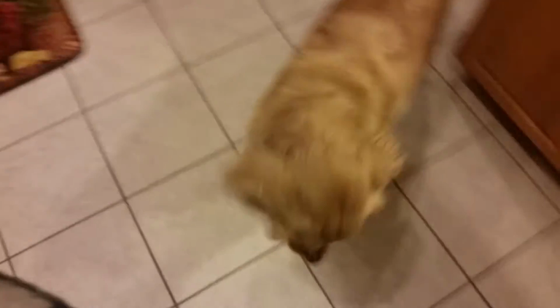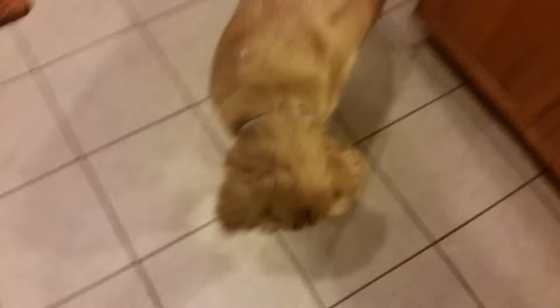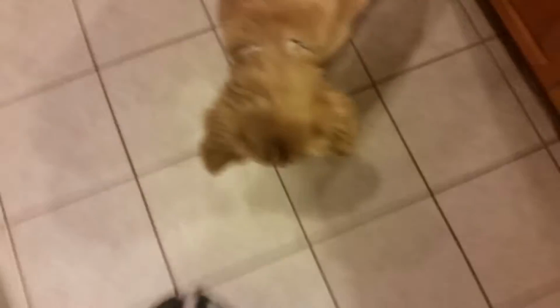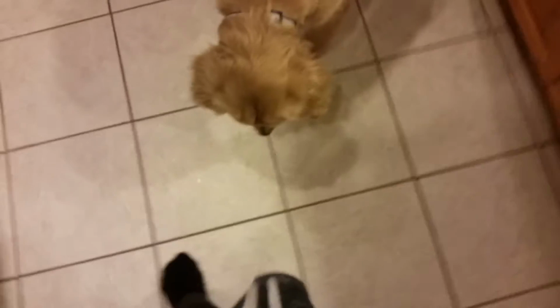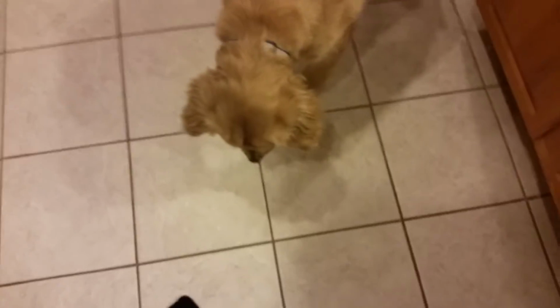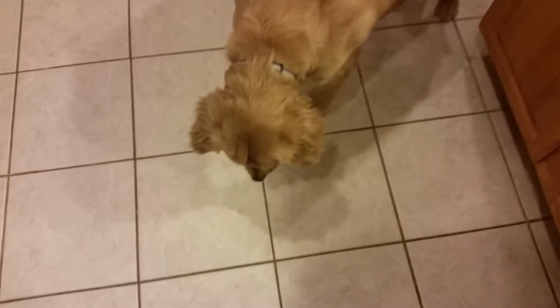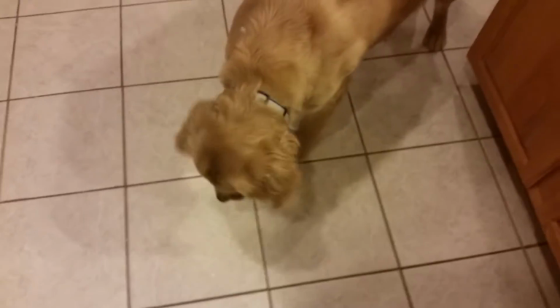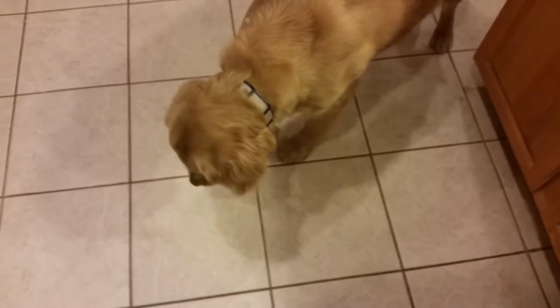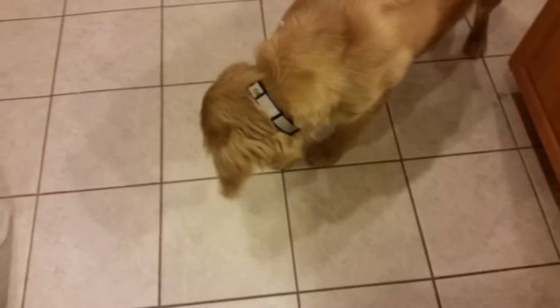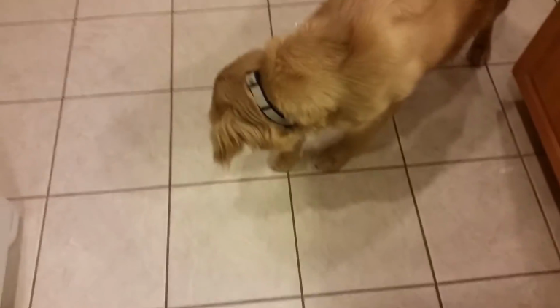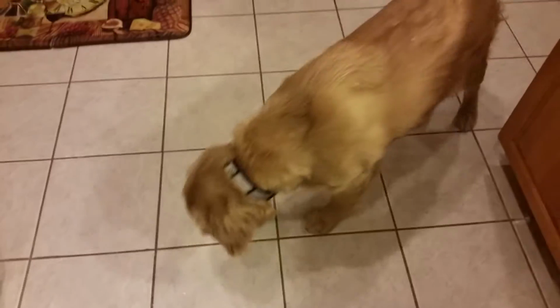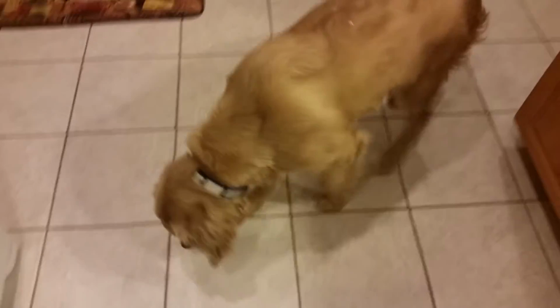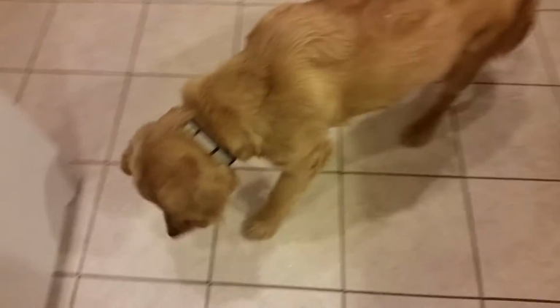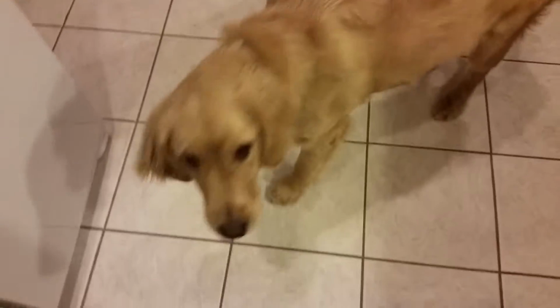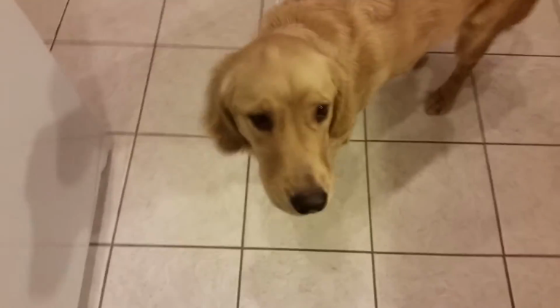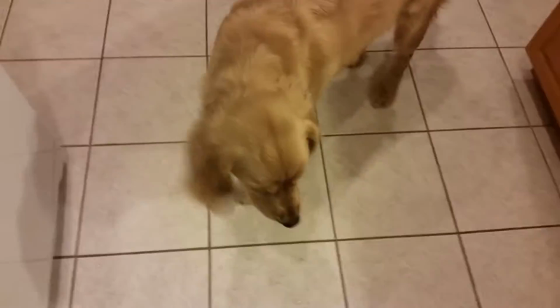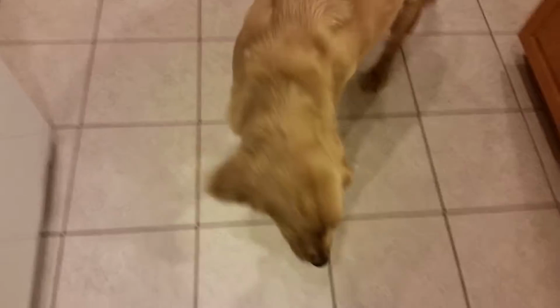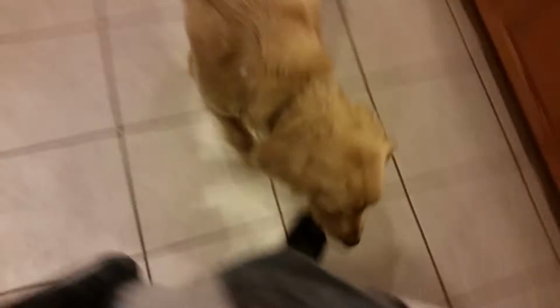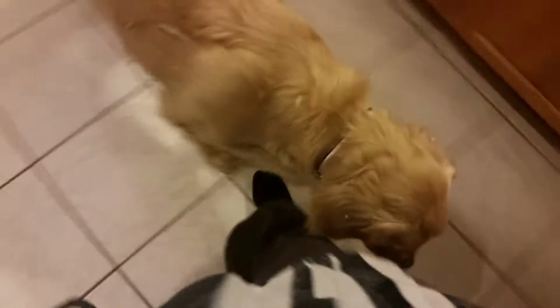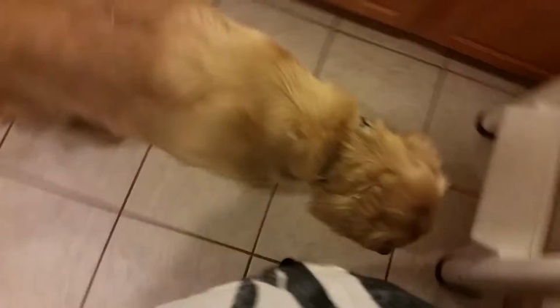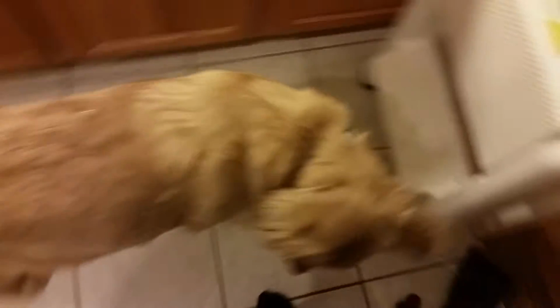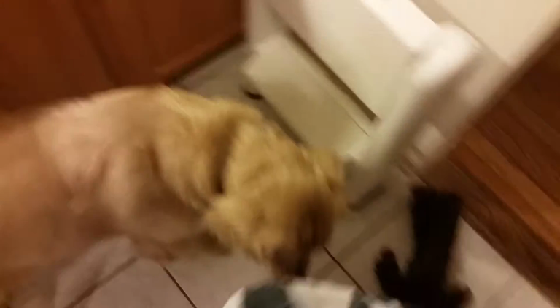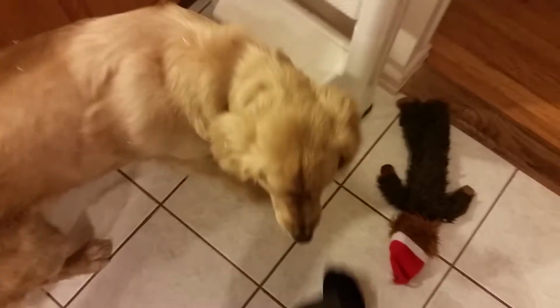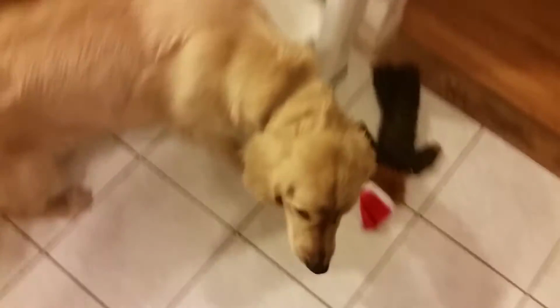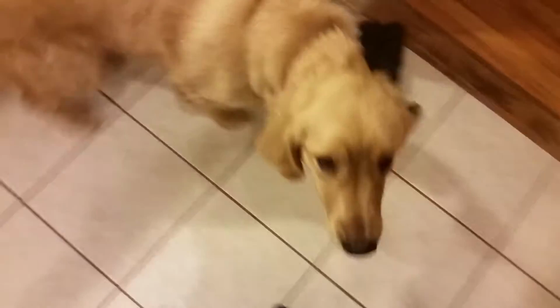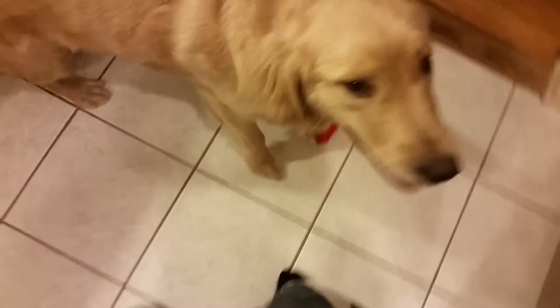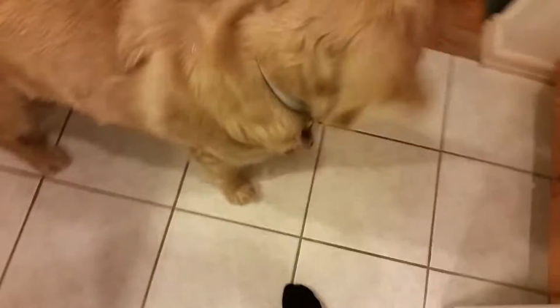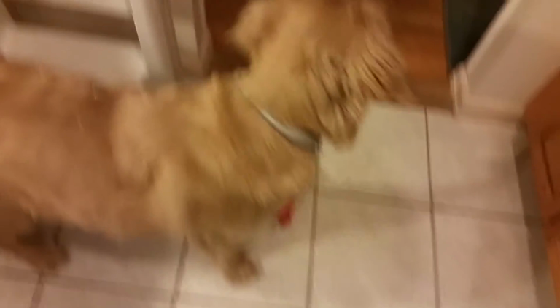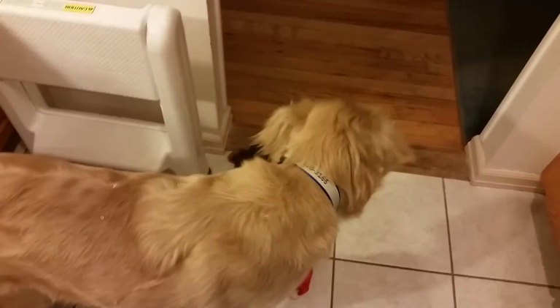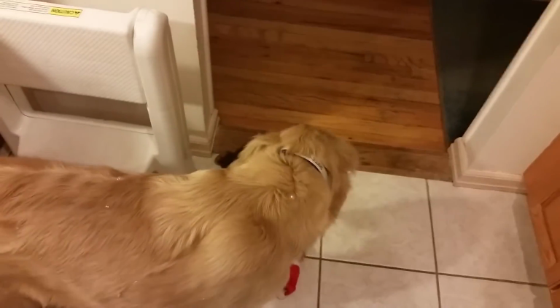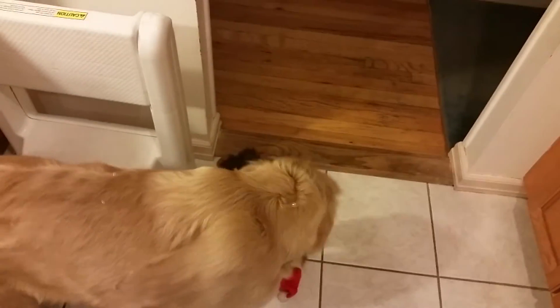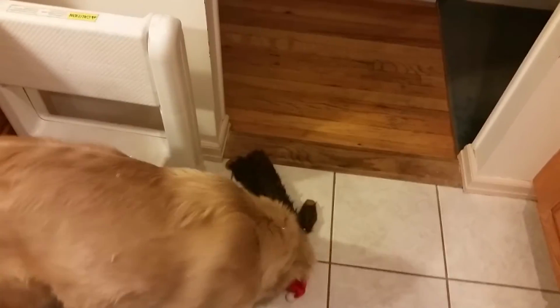So we found something to do on those days when the weather's keeping her inside. Thank you, Jessica, for the recommendation. We love the Incredibubbles!